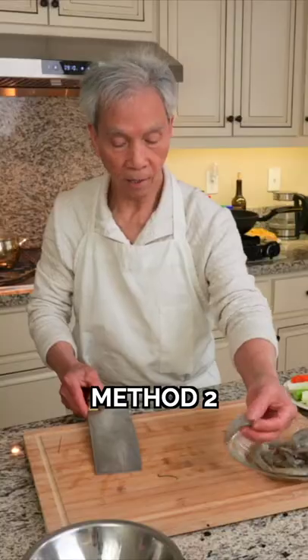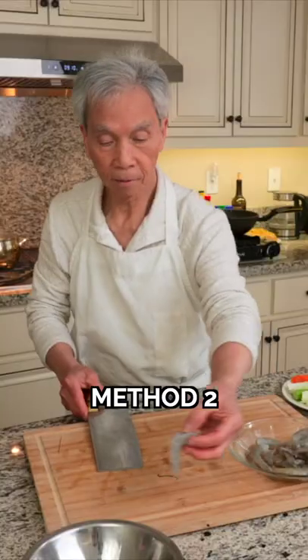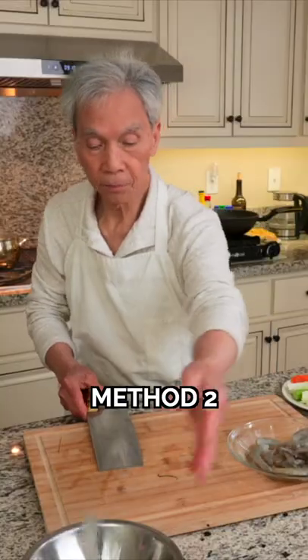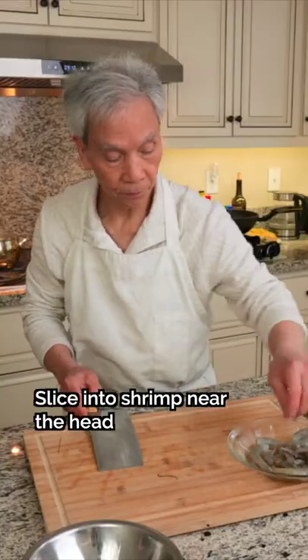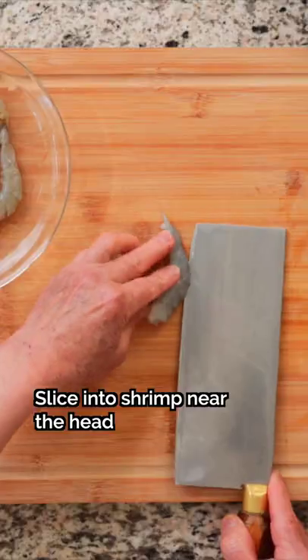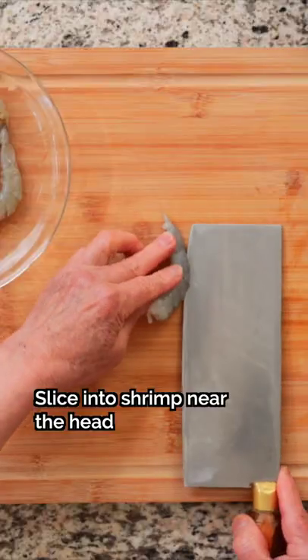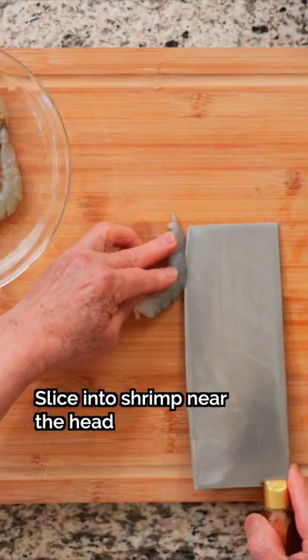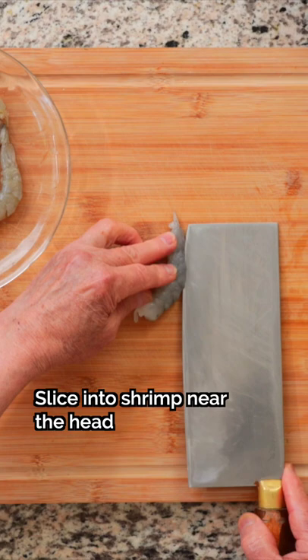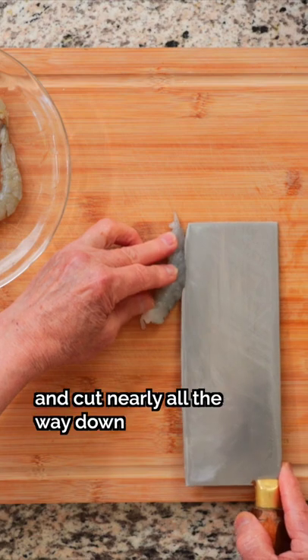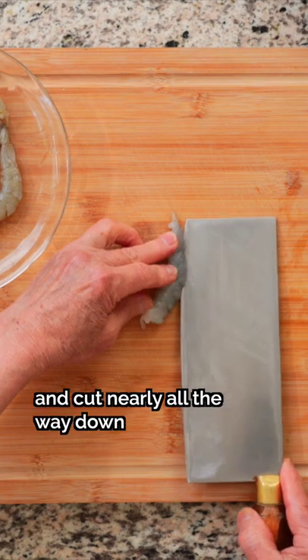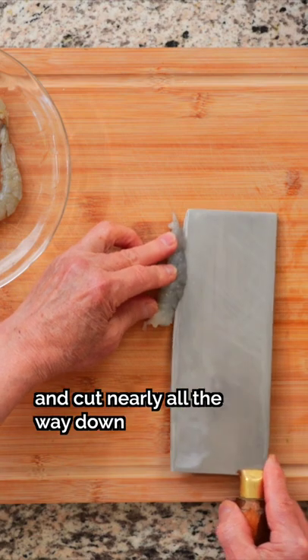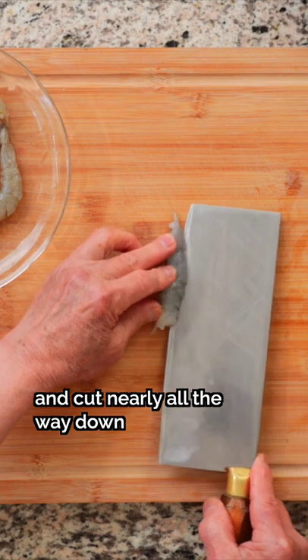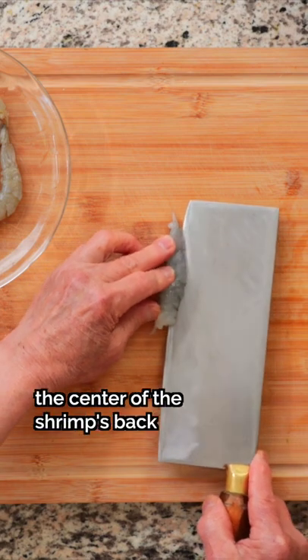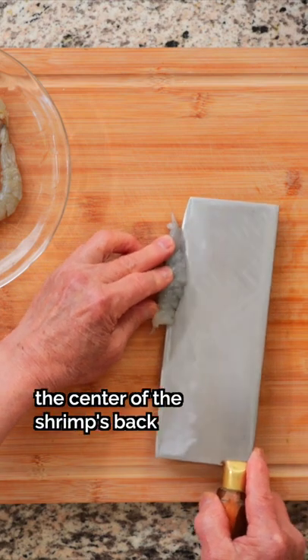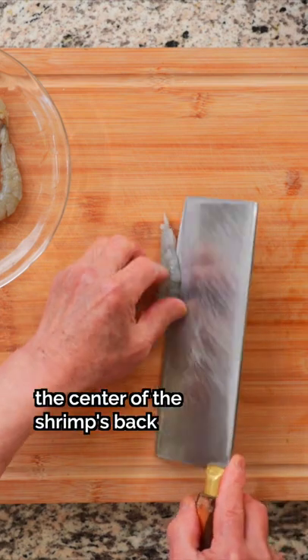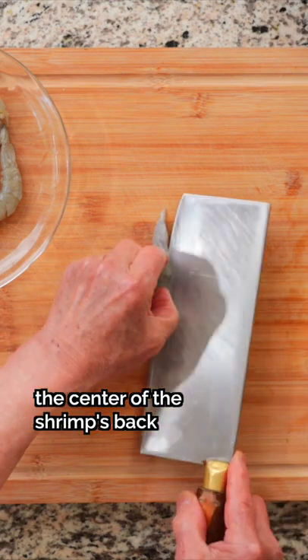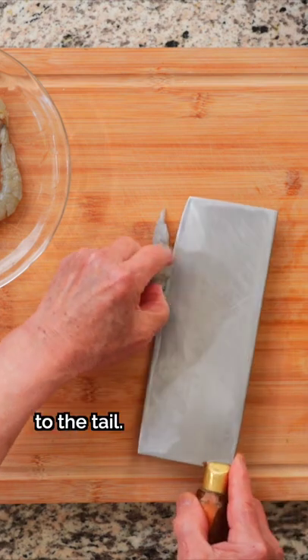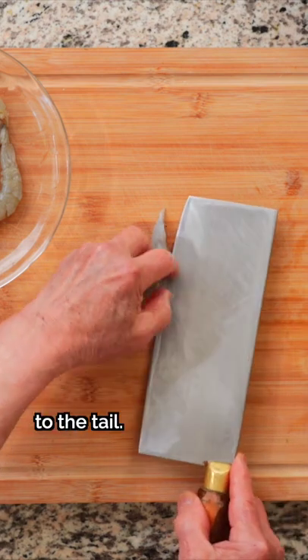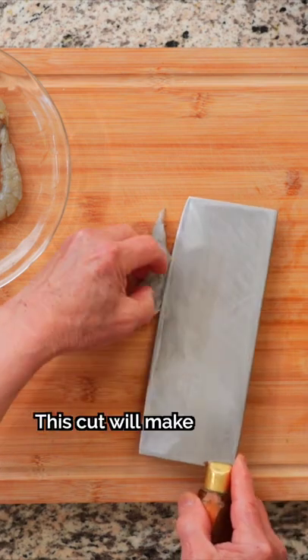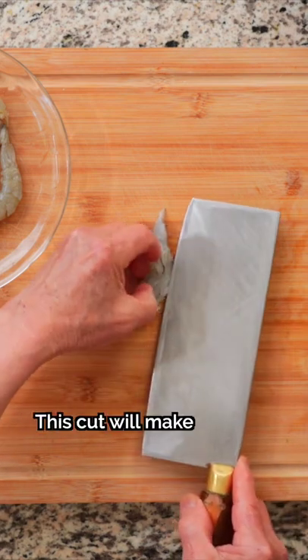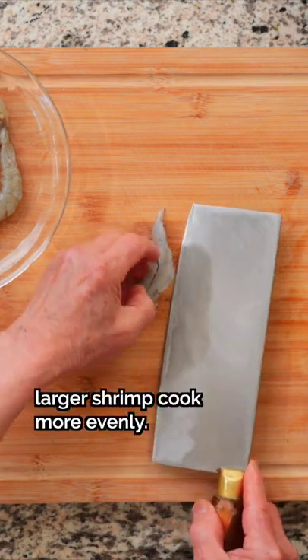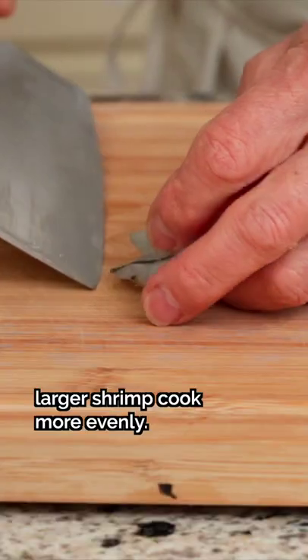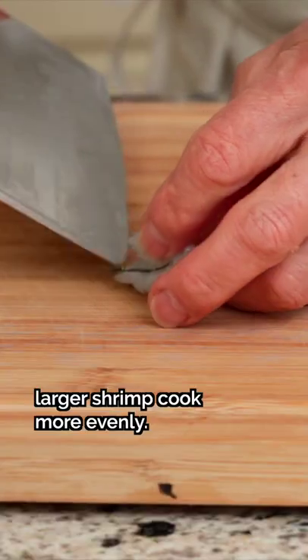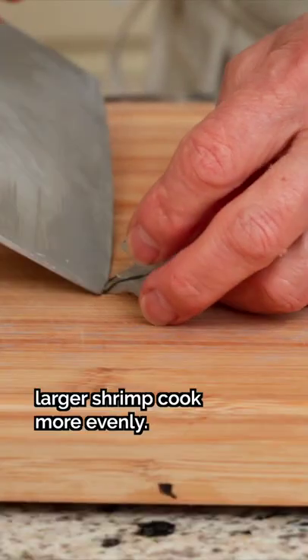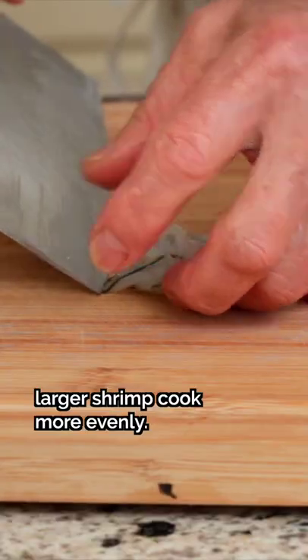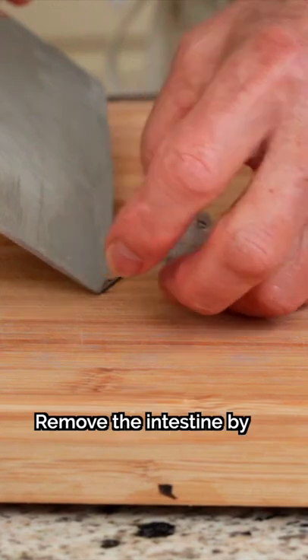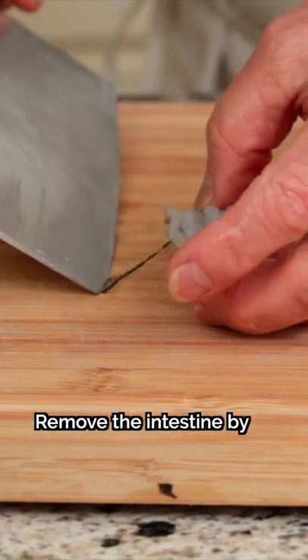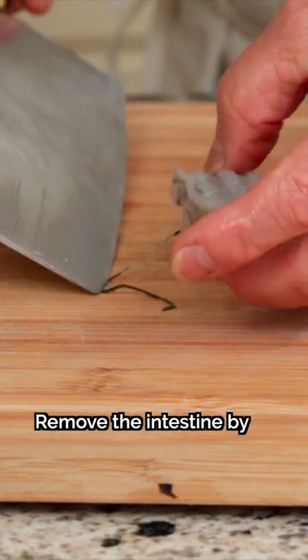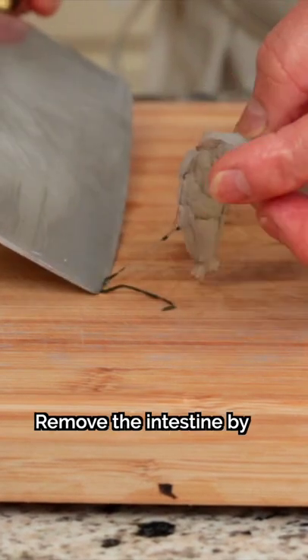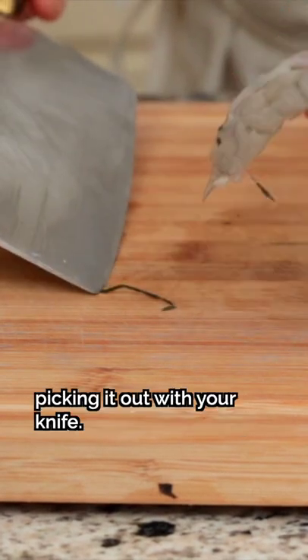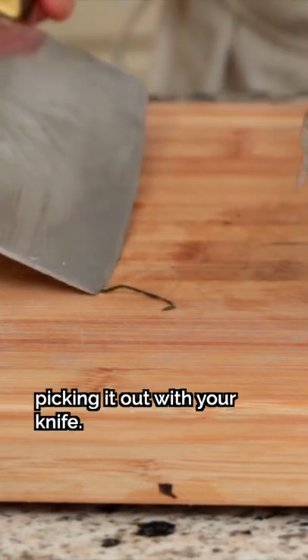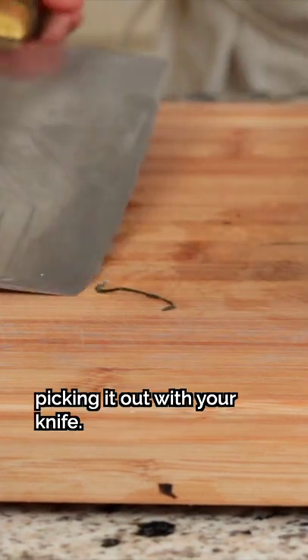Method 2: Slice into the shrimp near the head and cut nearly all the way down the center of the shrimp's back to the tail. This cut will make larger shrimp cook more evenly. Remove the intestine by picking it out with your knife.